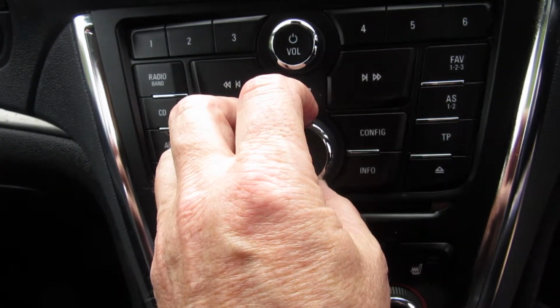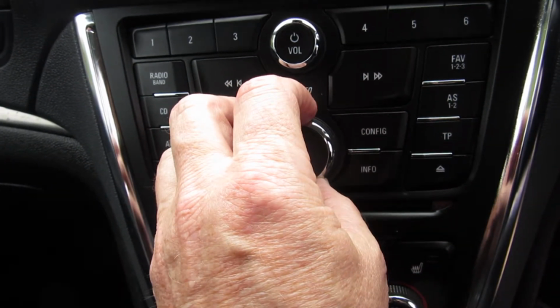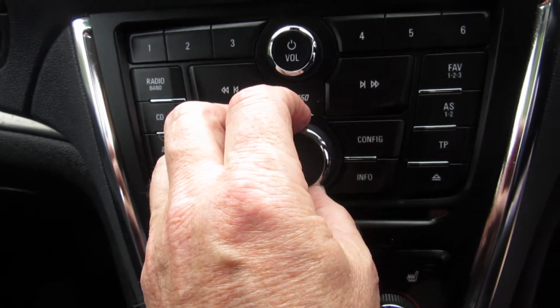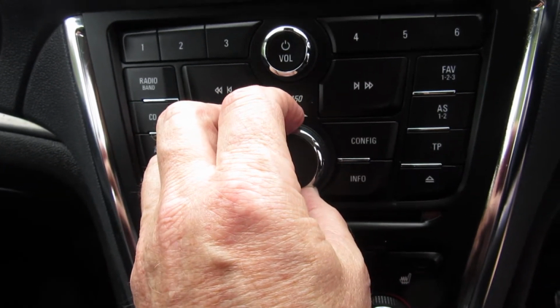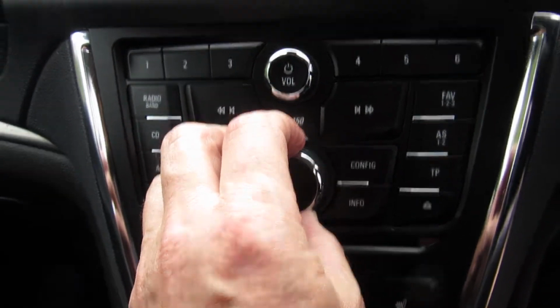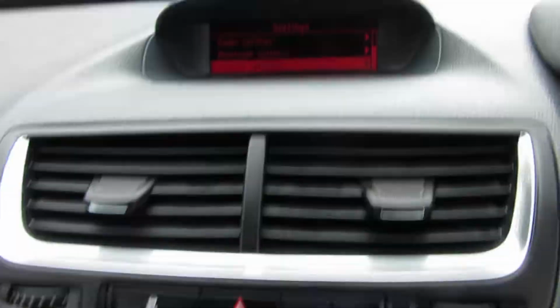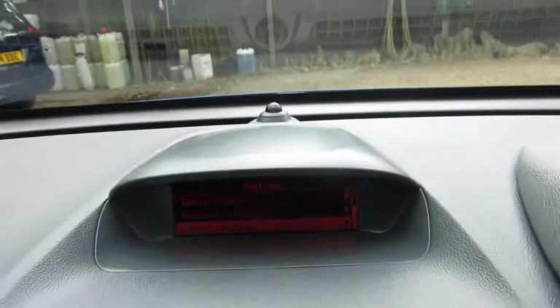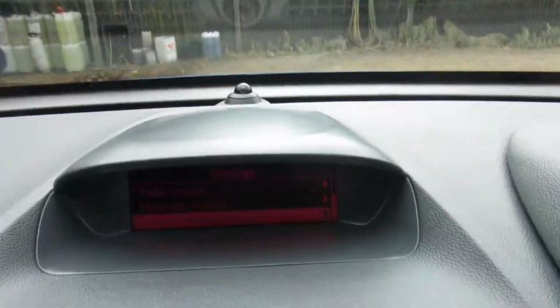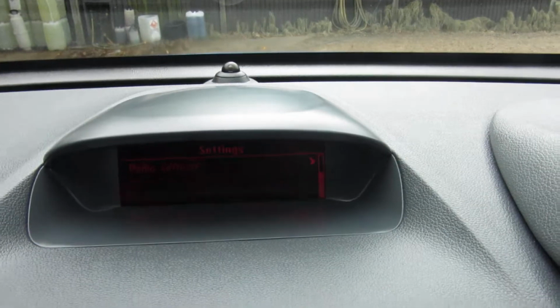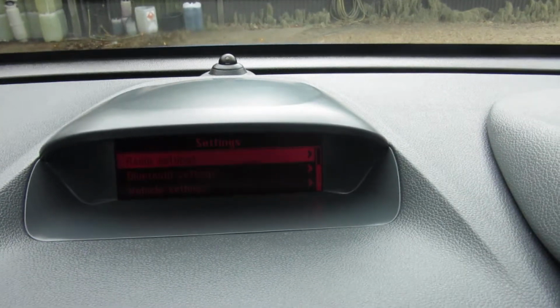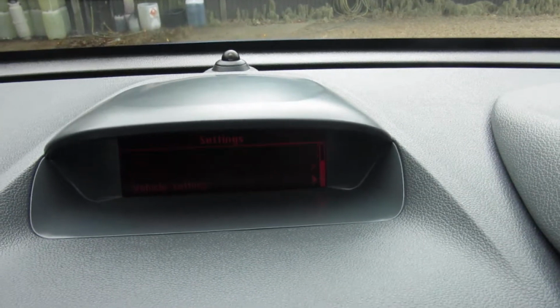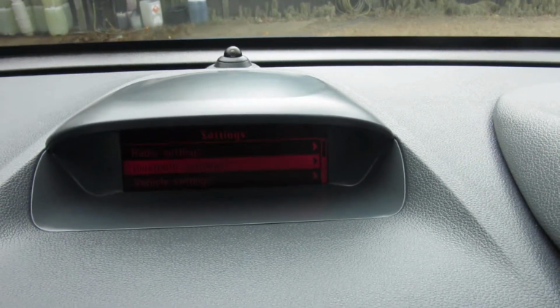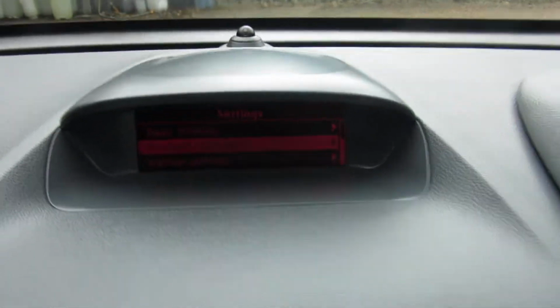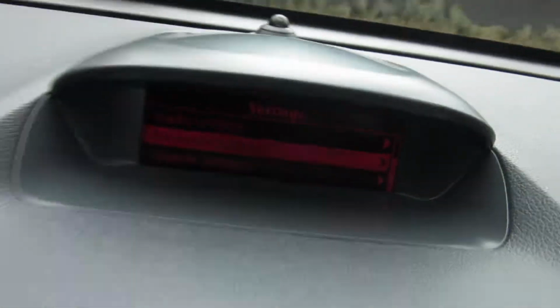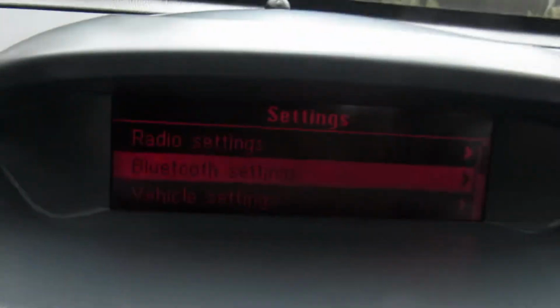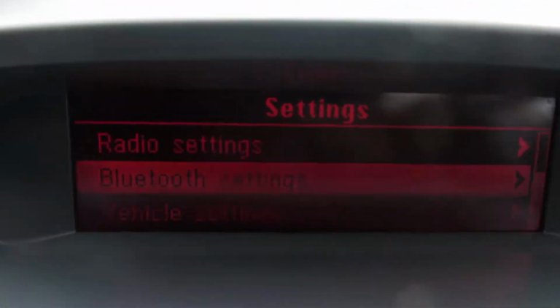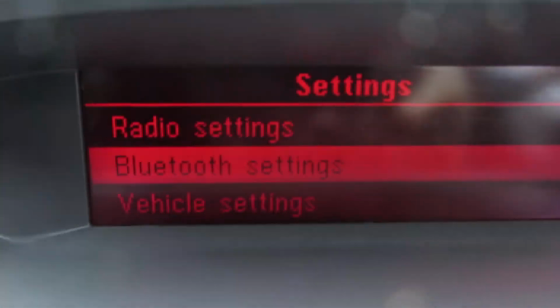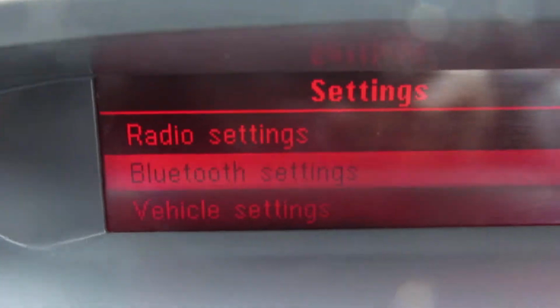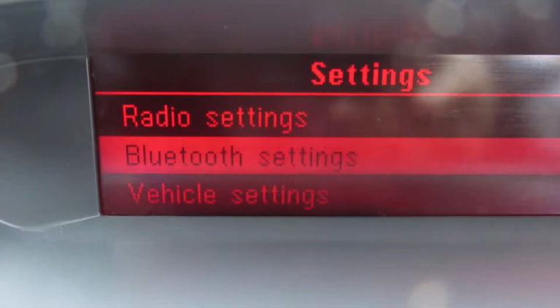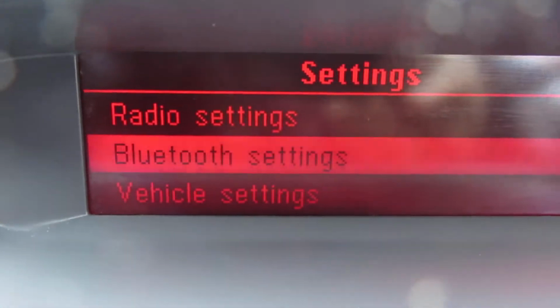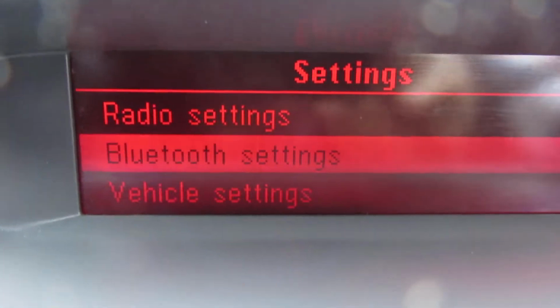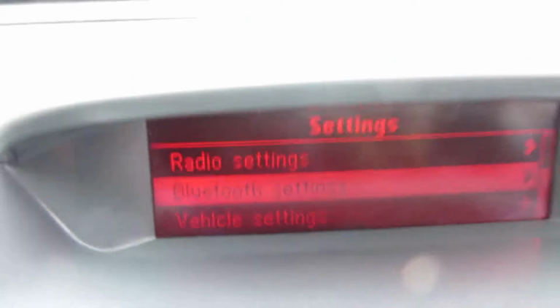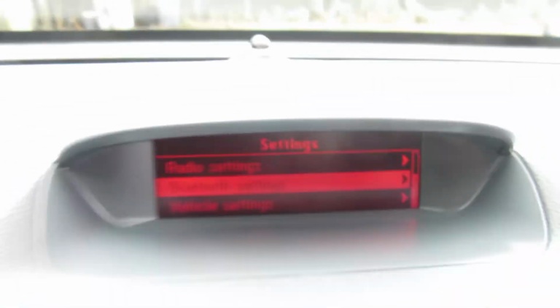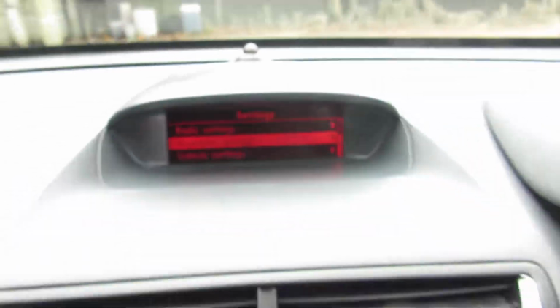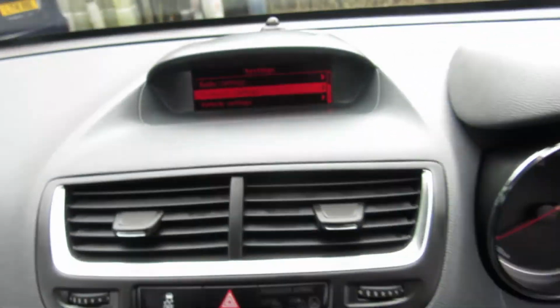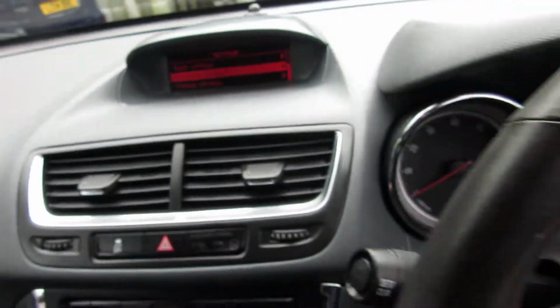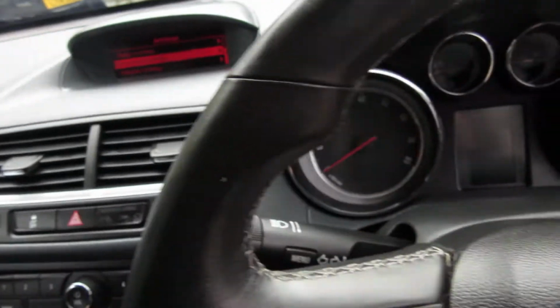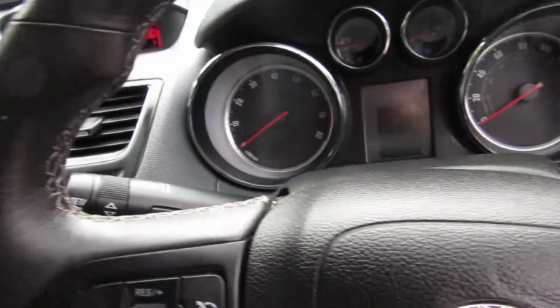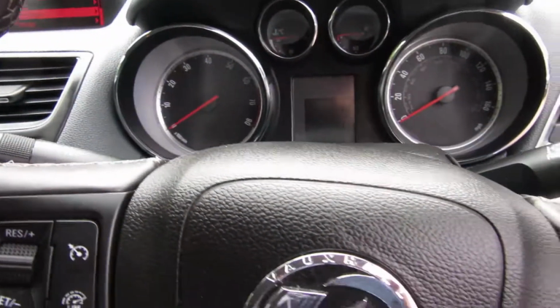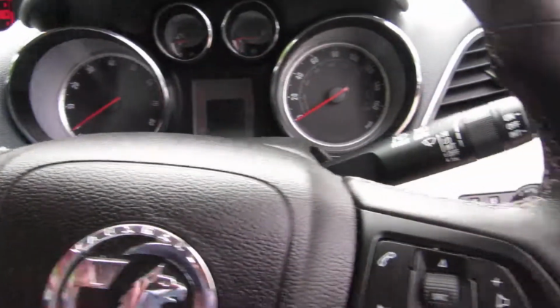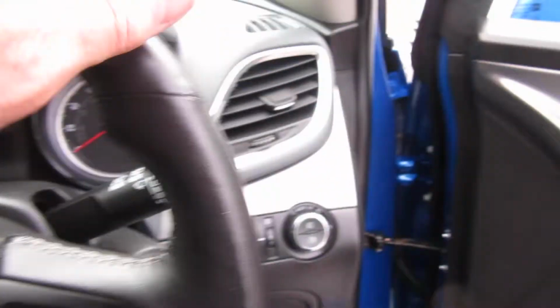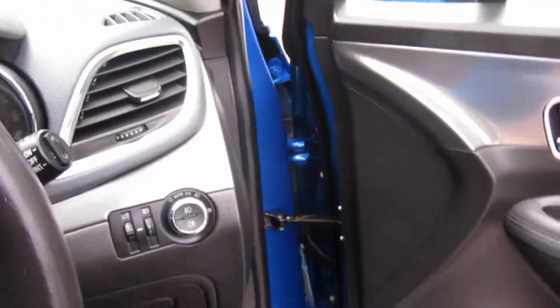It's actually got Bluetooth as well — you can see that there. So you just connect your phone and off you go, you're ready to roll. Okay, let me show you the bonnet.